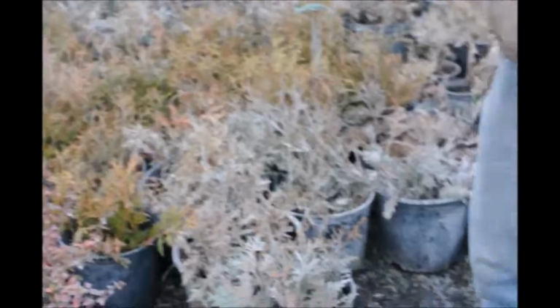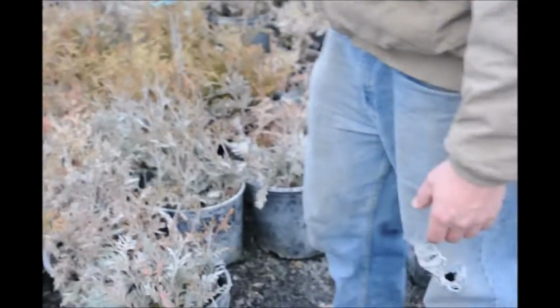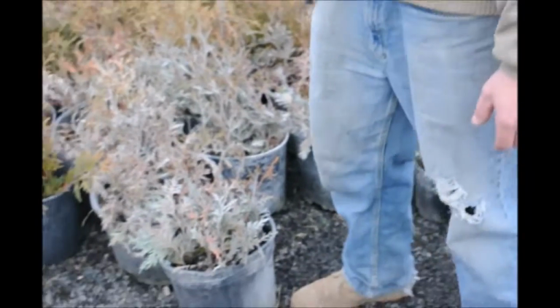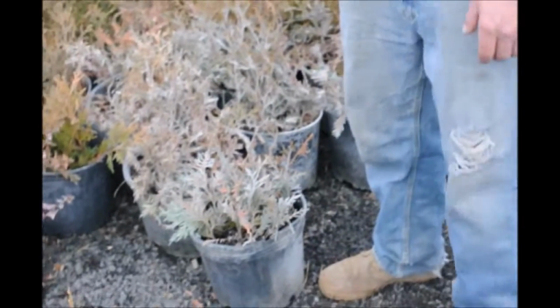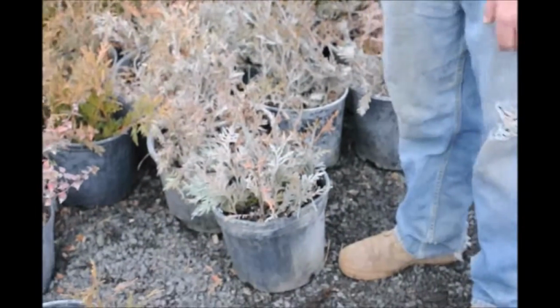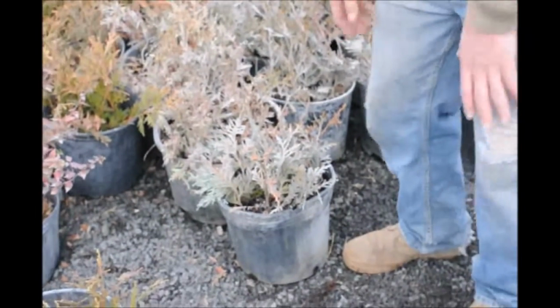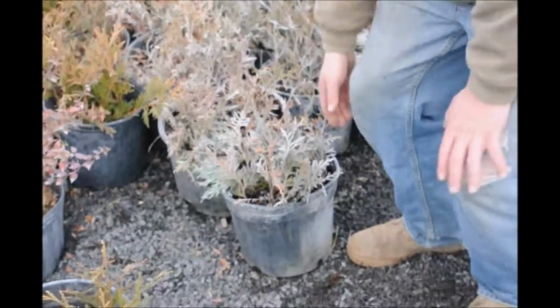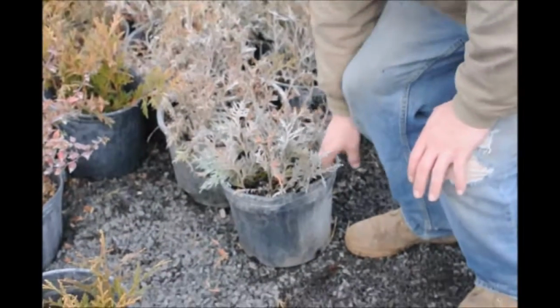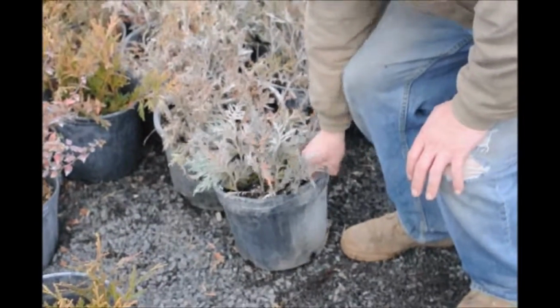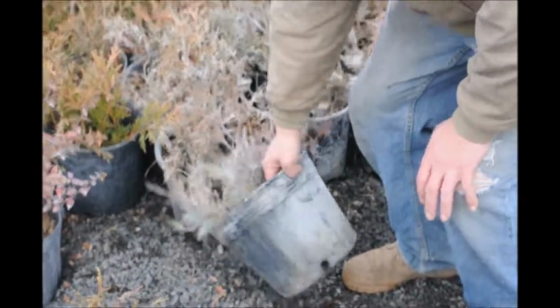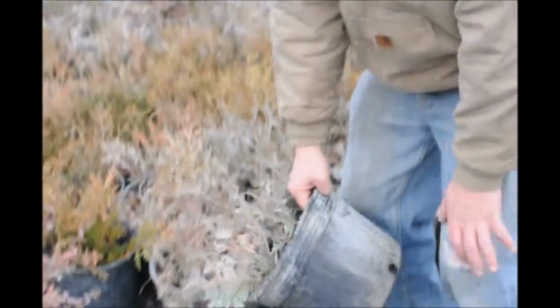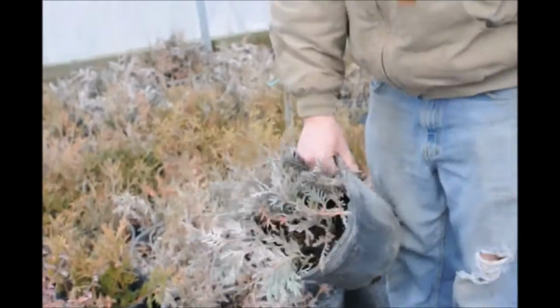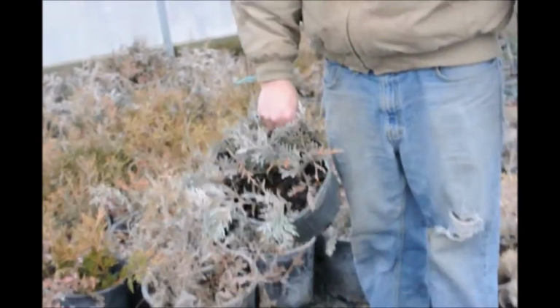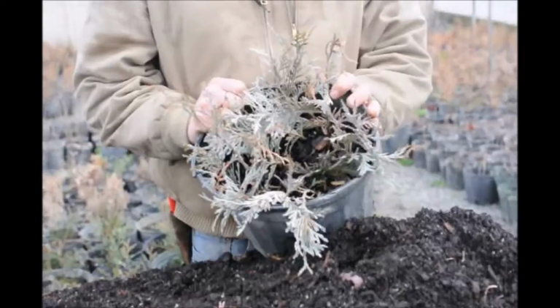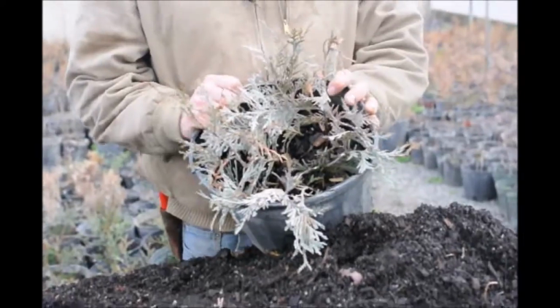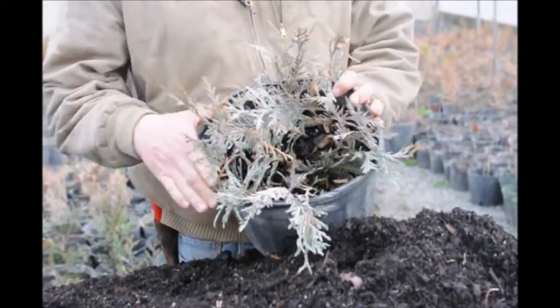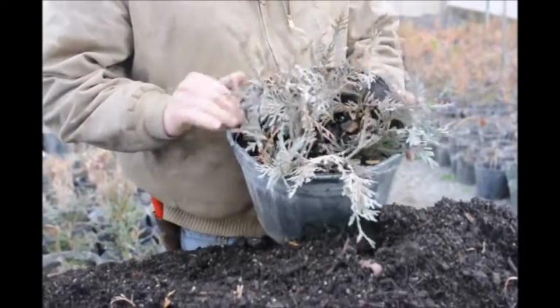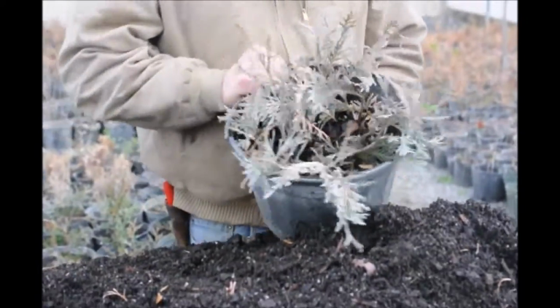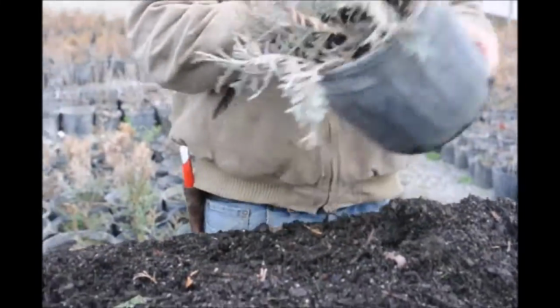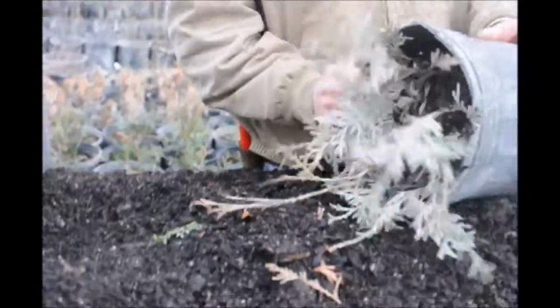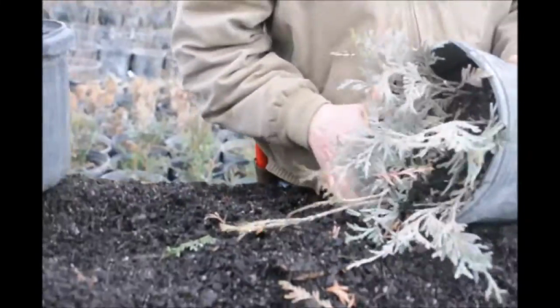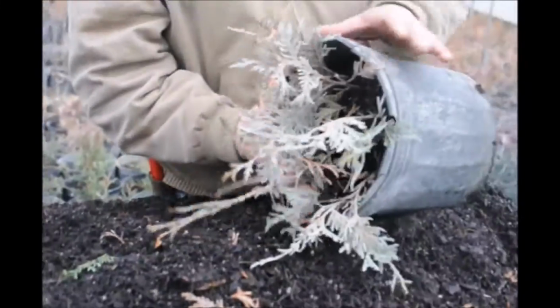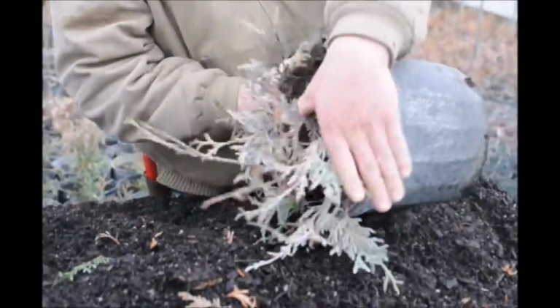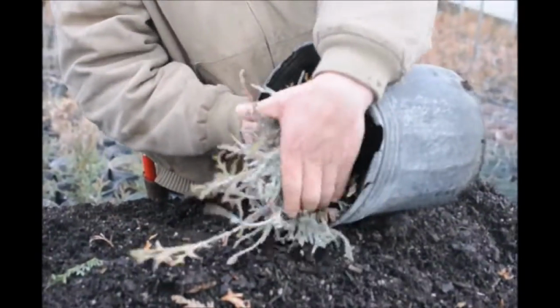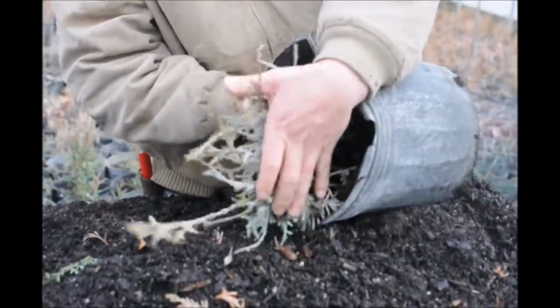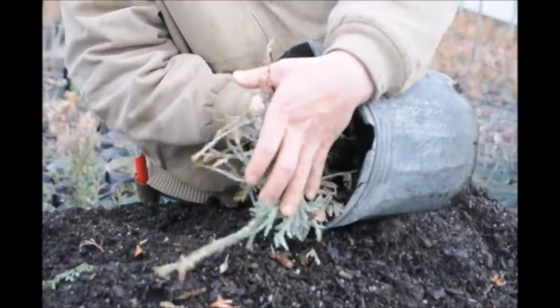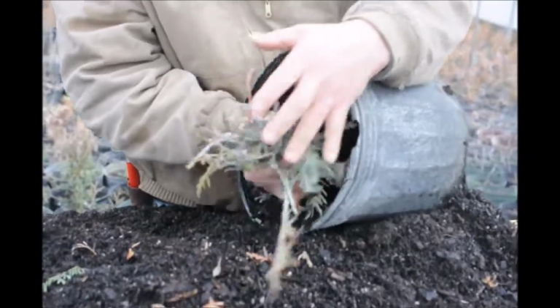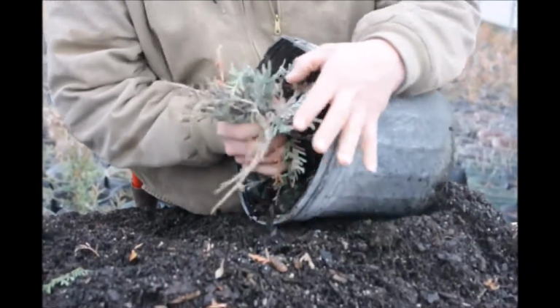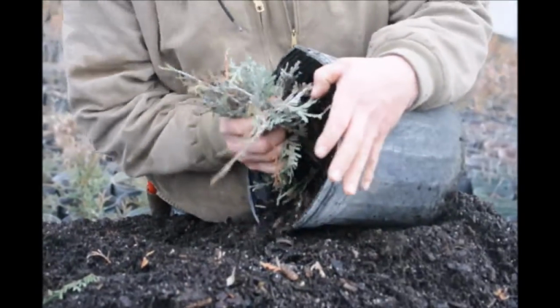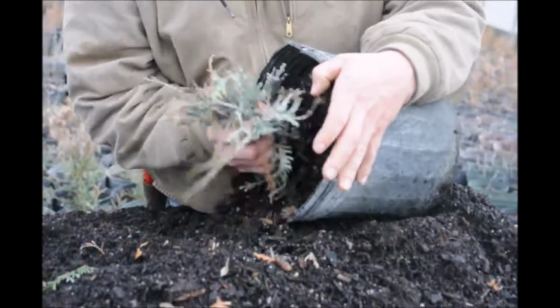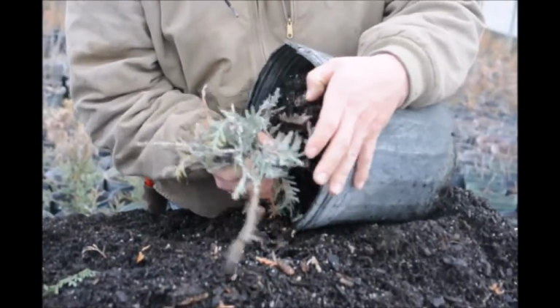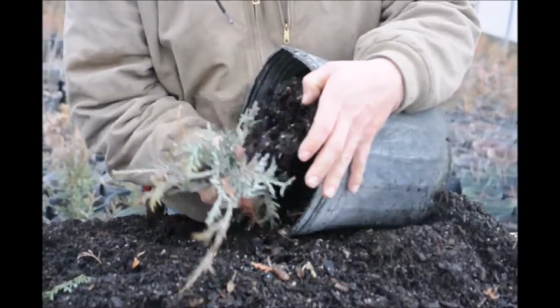We'll grab a container that we did in the summertime and we're going to repot these. These are our cuttings — we're going to pull this out of here to see how they did. I think they did fairly well; everything else that we had came out pretty well too.